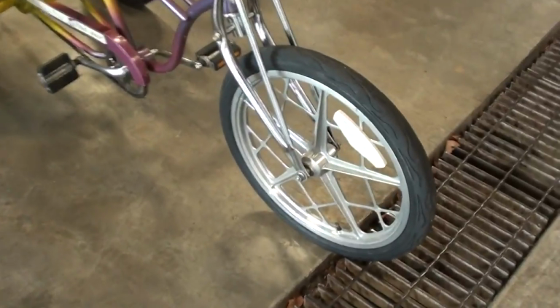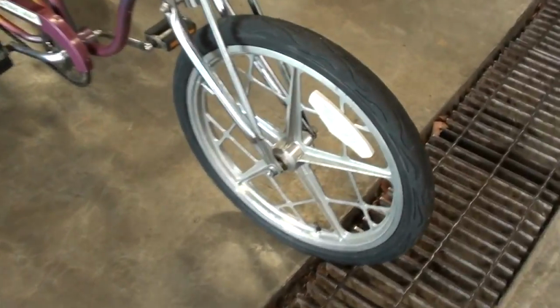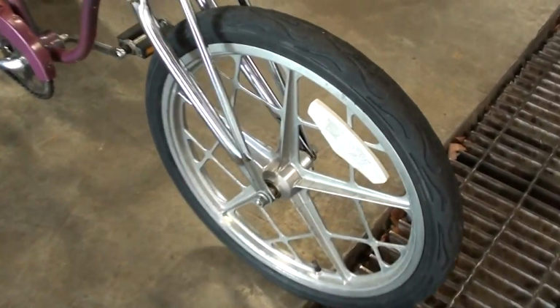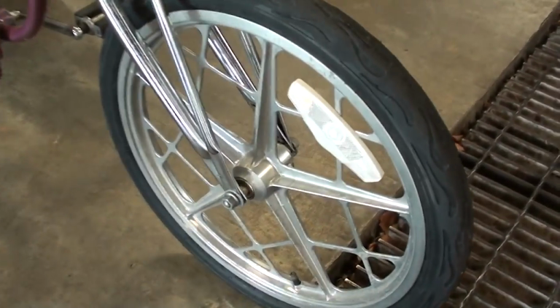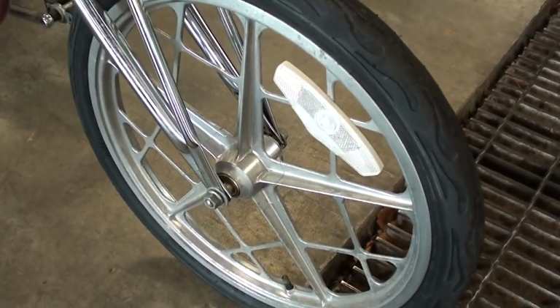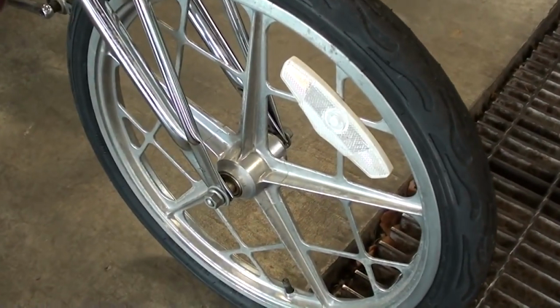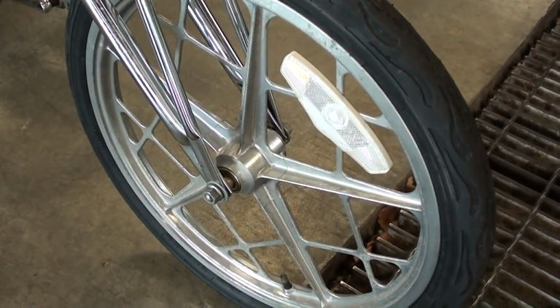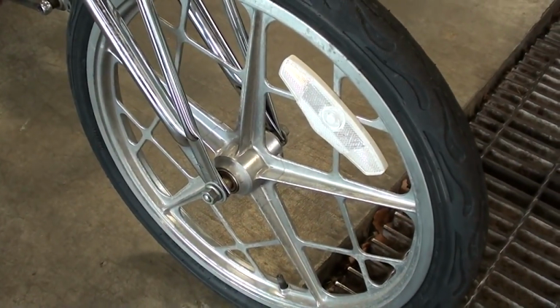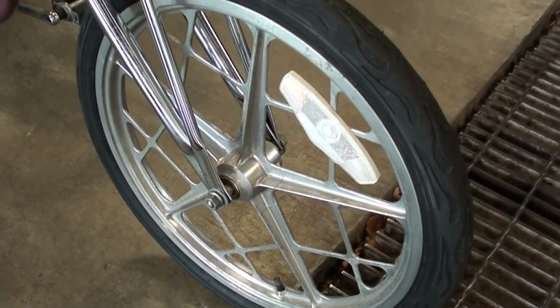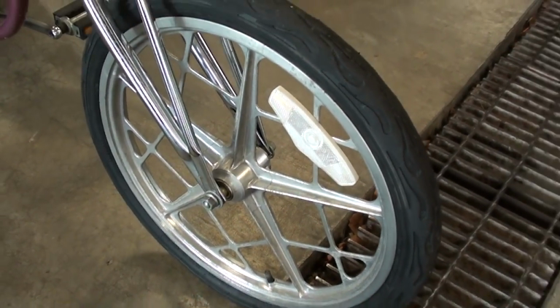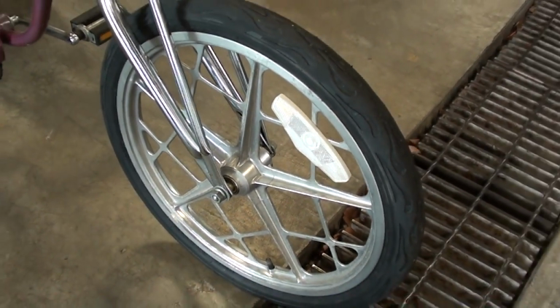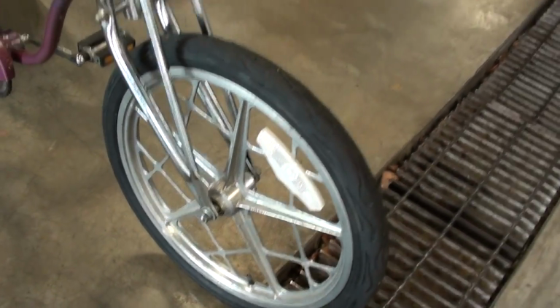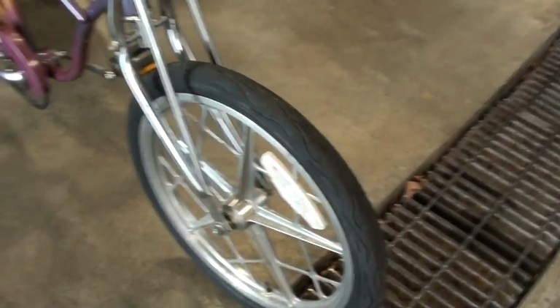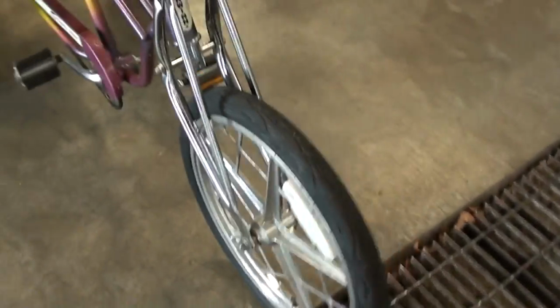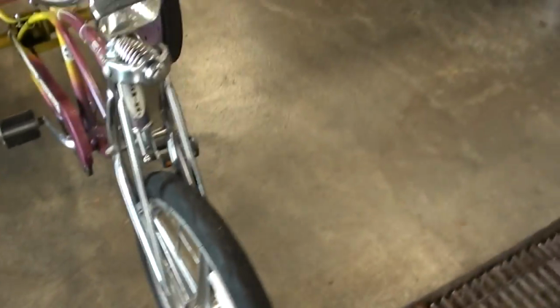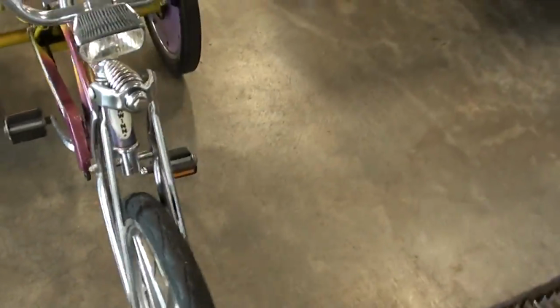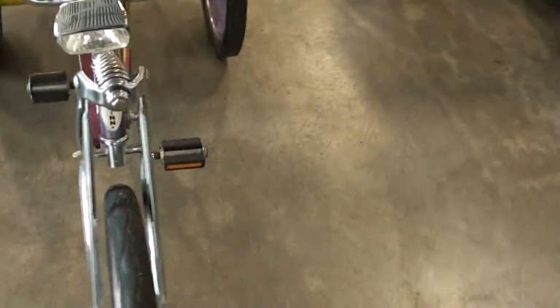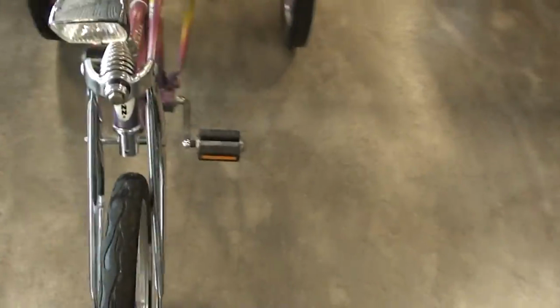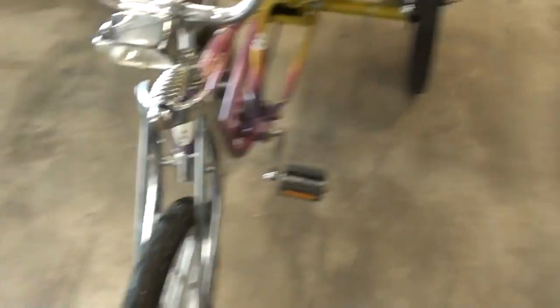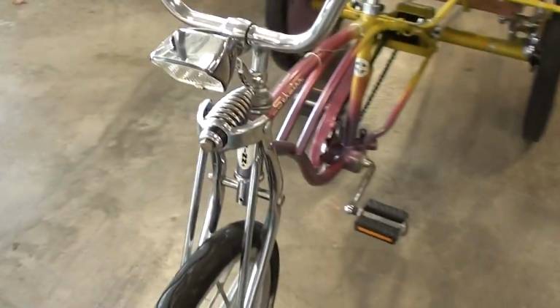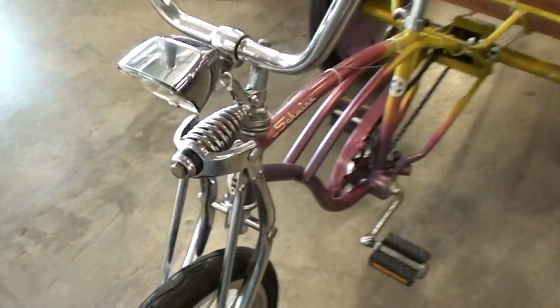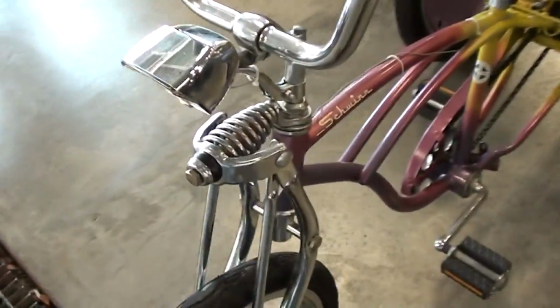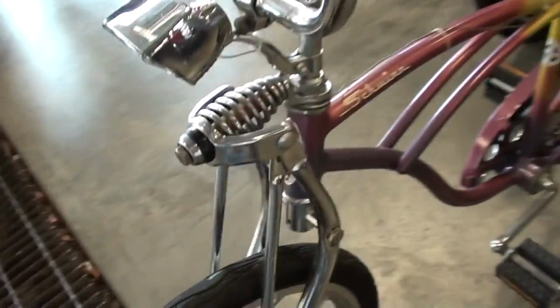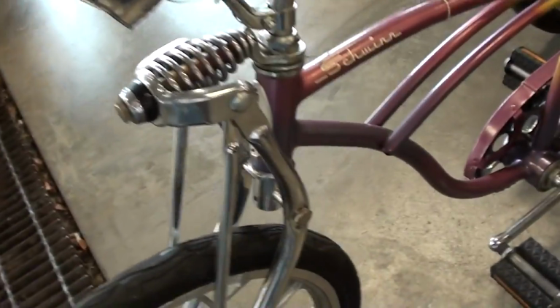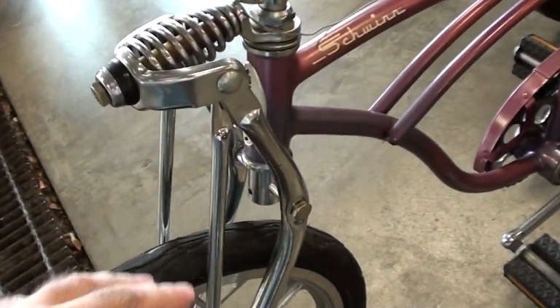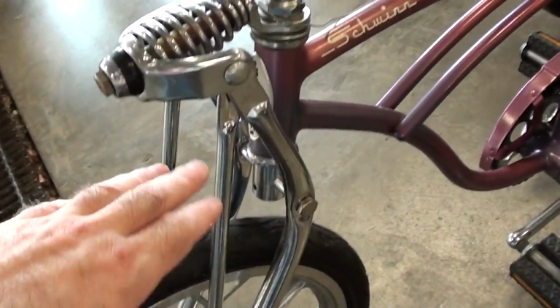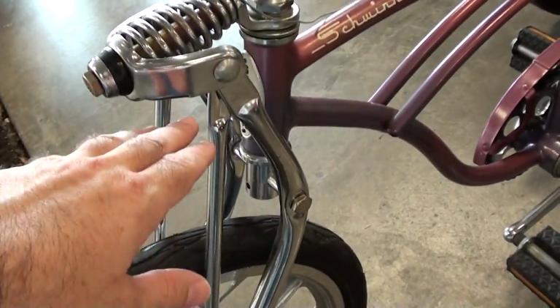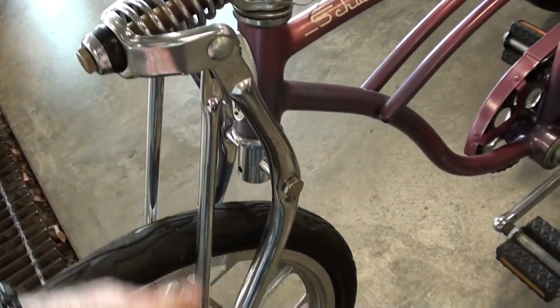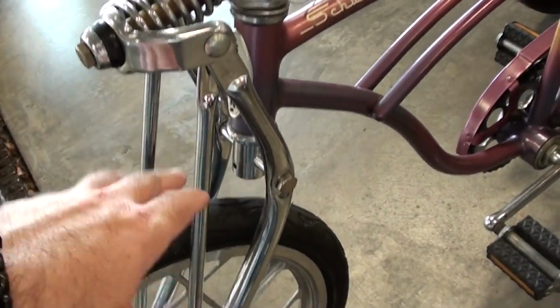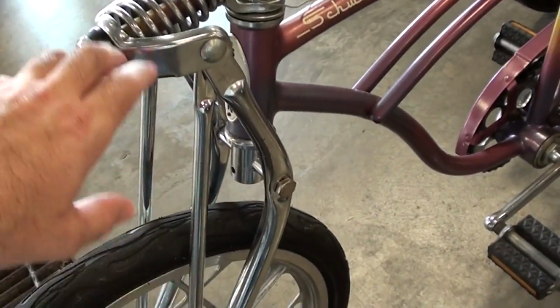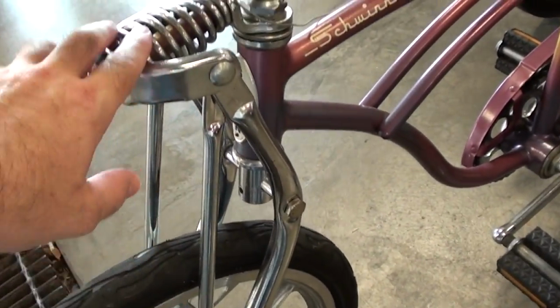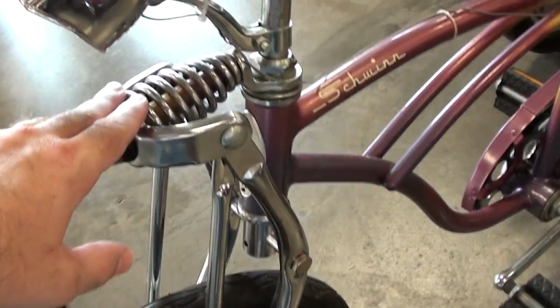You can see it's got the mag wheel up front here, and it's got that kind of springer or girder style front end.